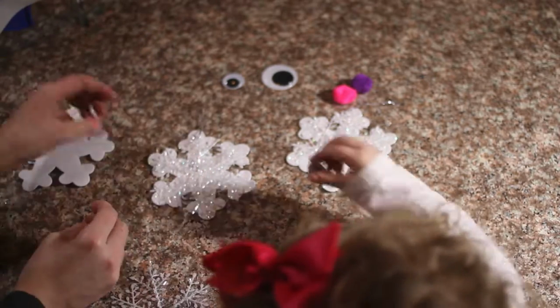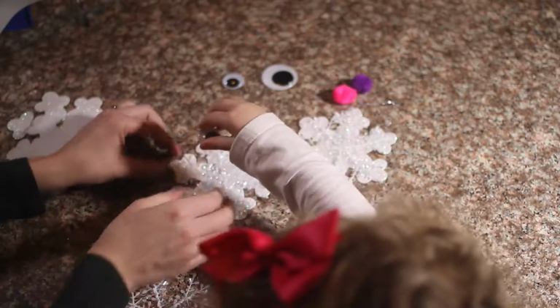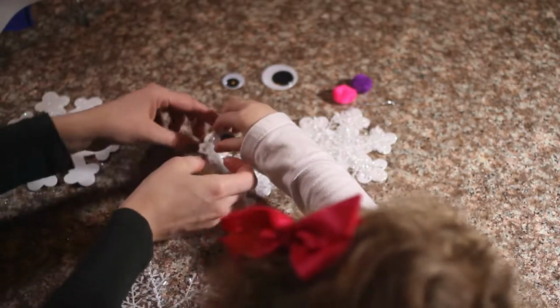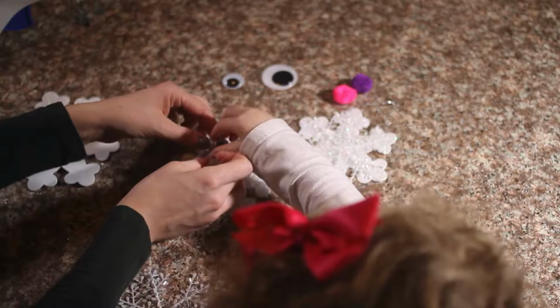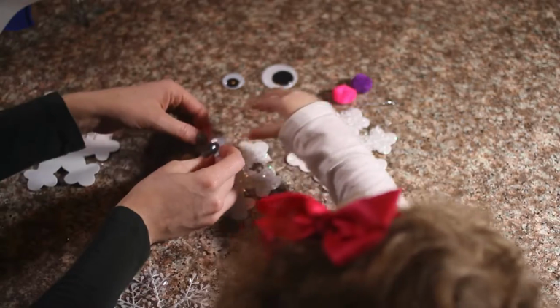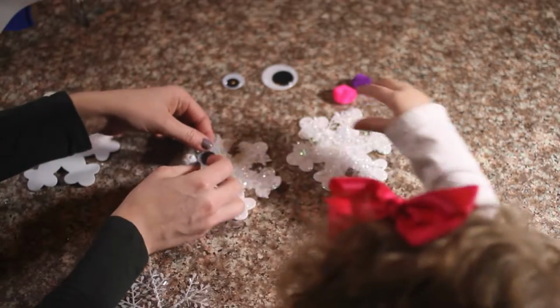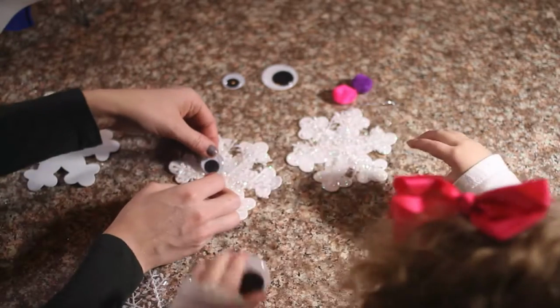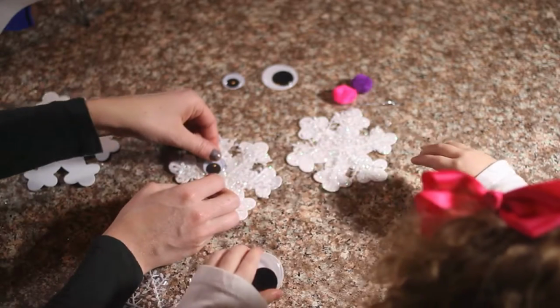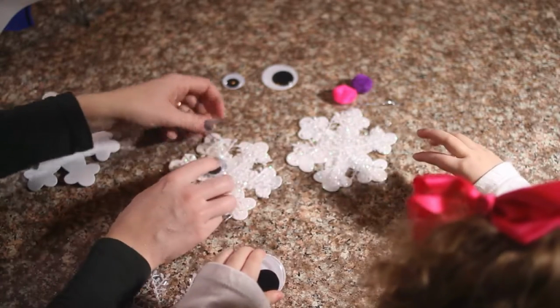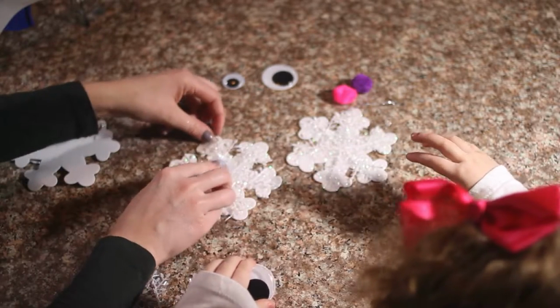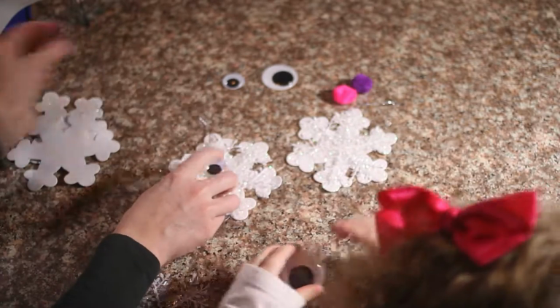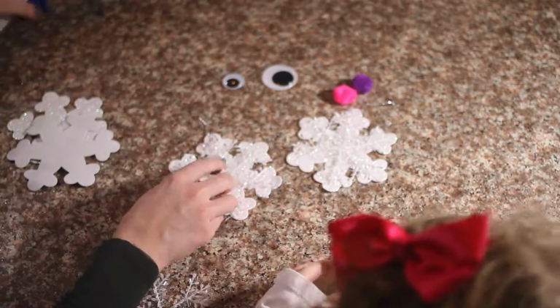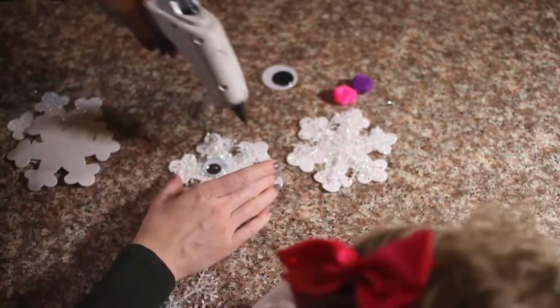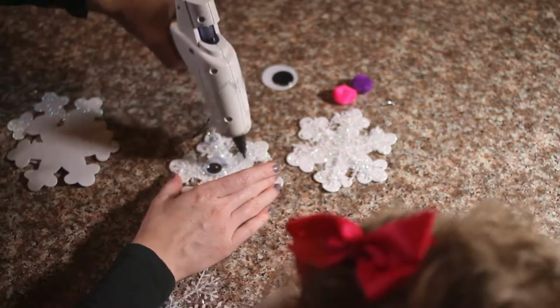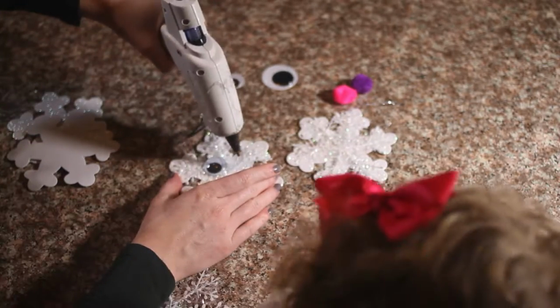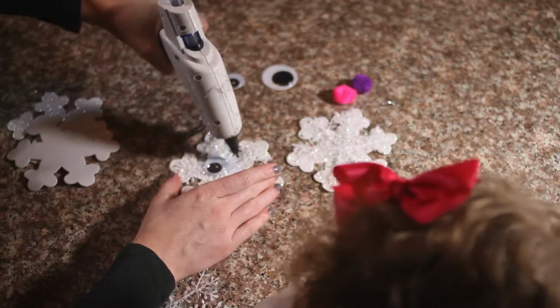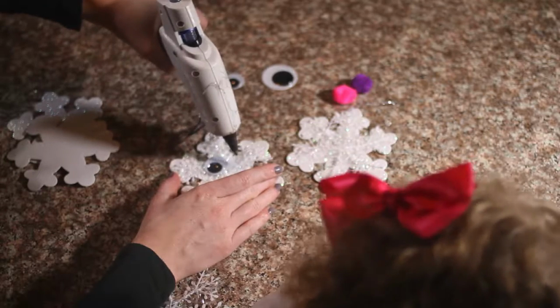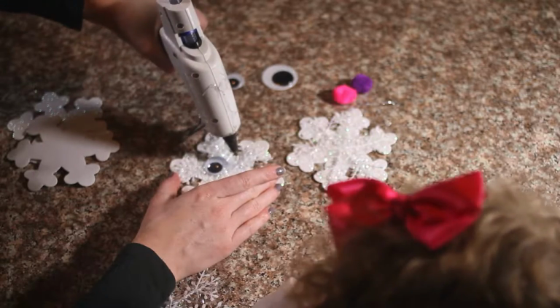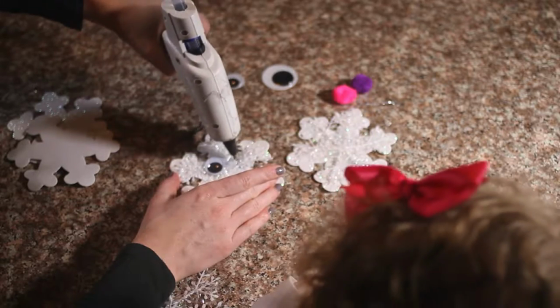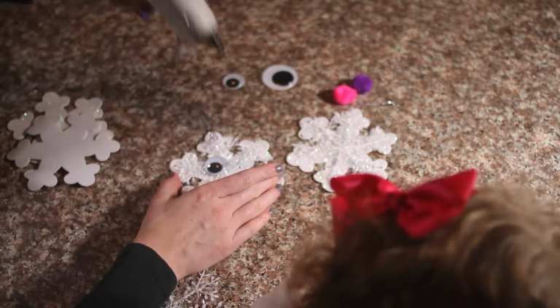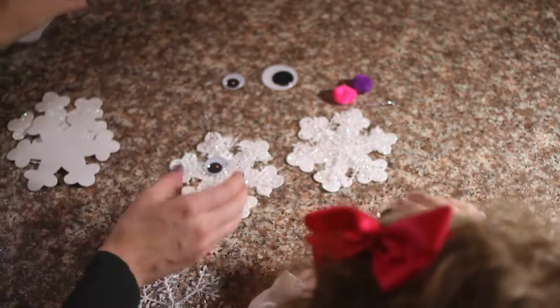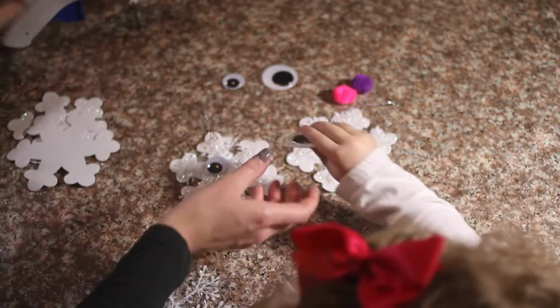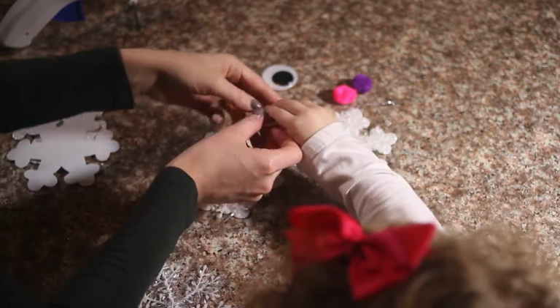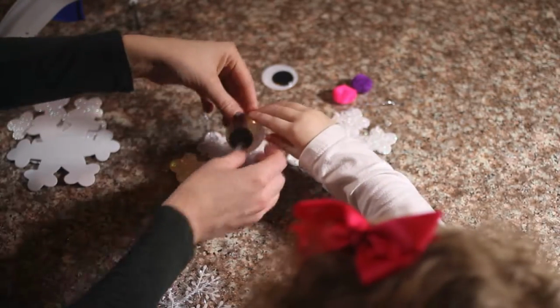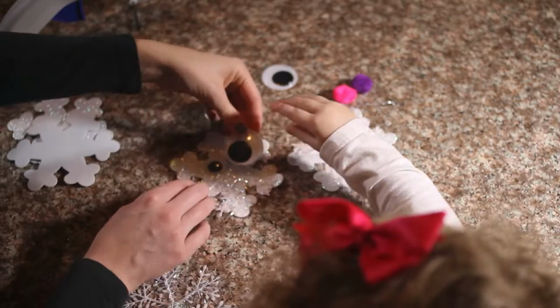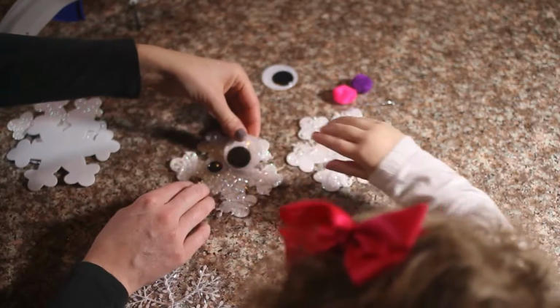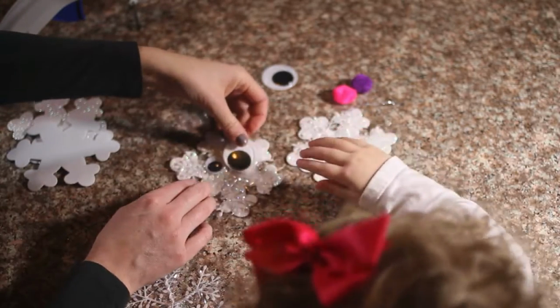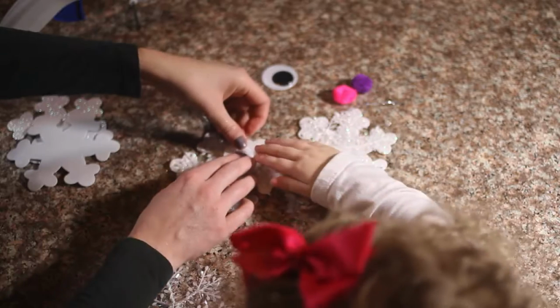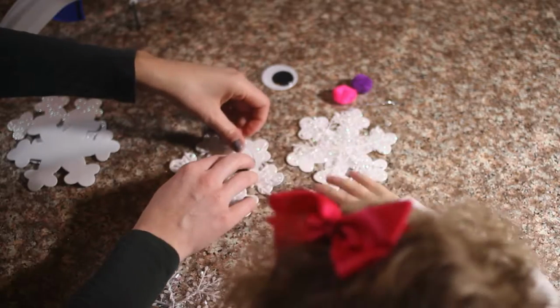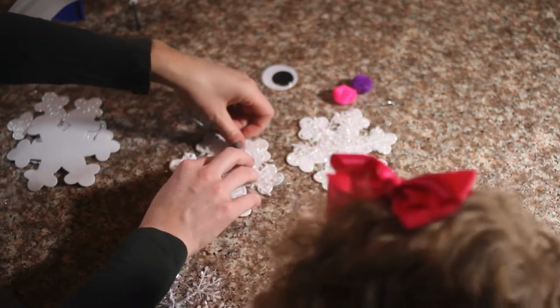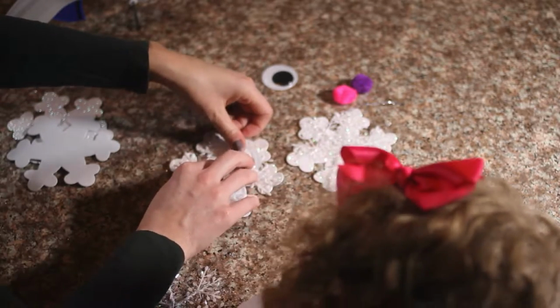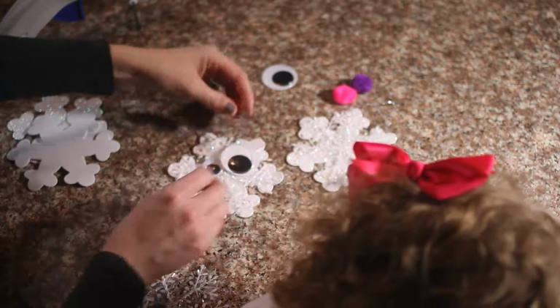Don't touch the glue. Okay, now drop it. Your other eye — silly big eye. Drop it. Don't touch the glue. Don't touch the glue. Look how silly!